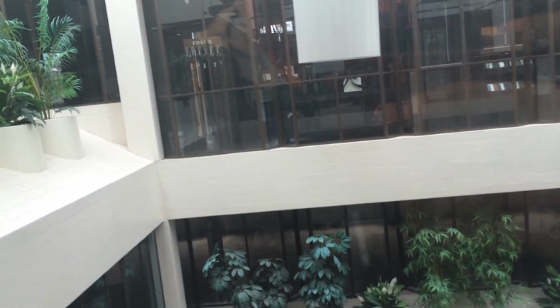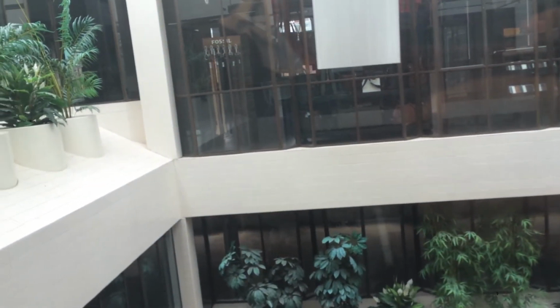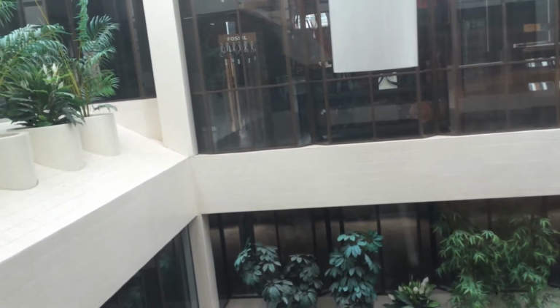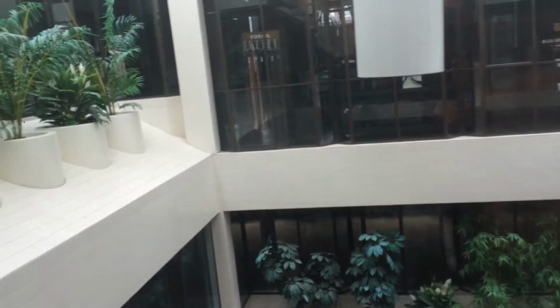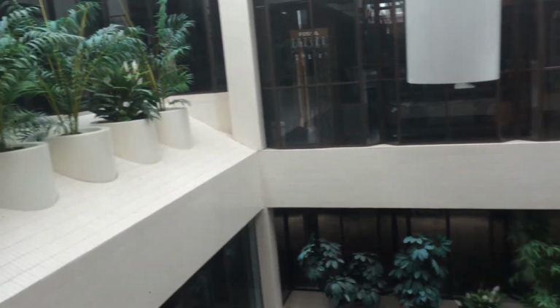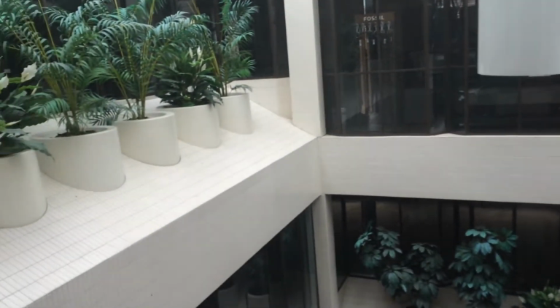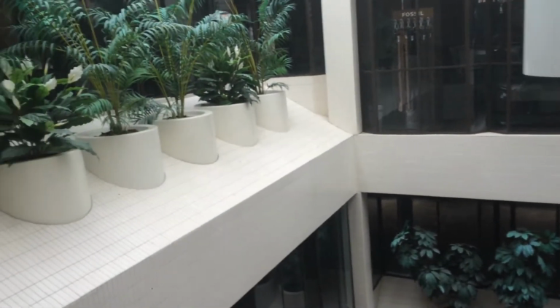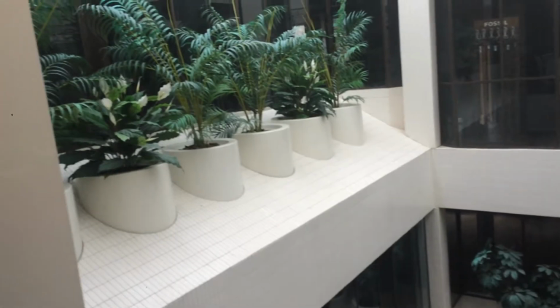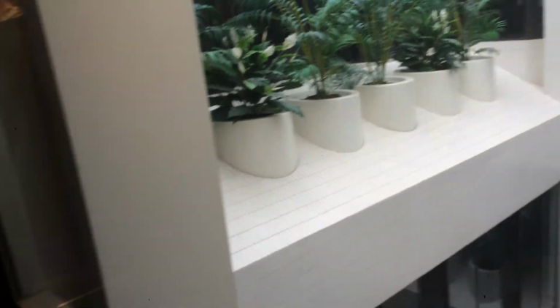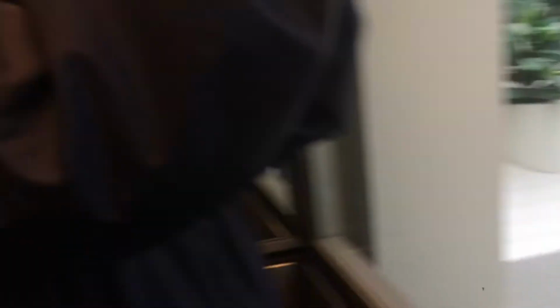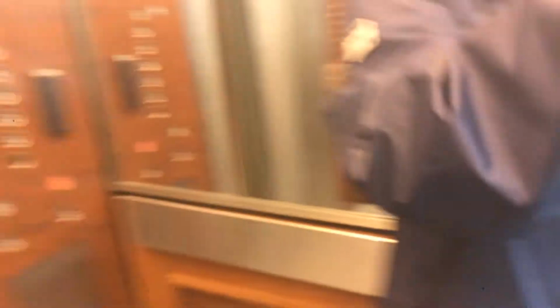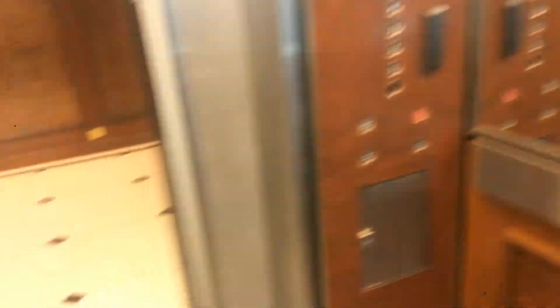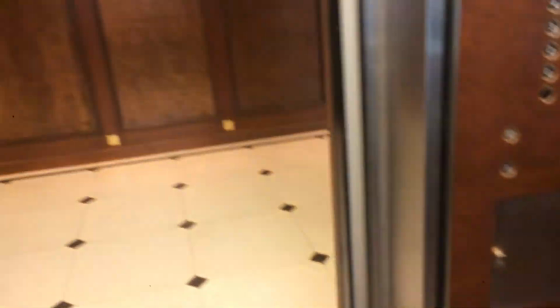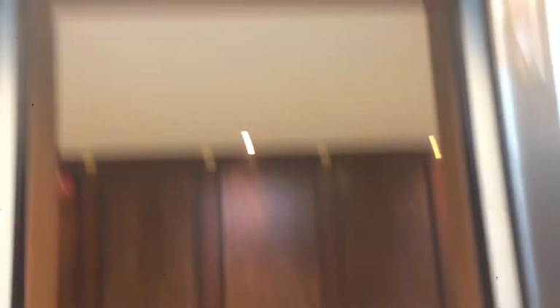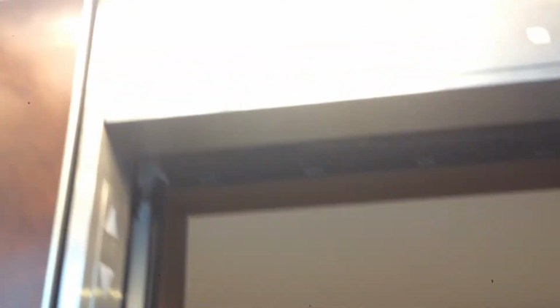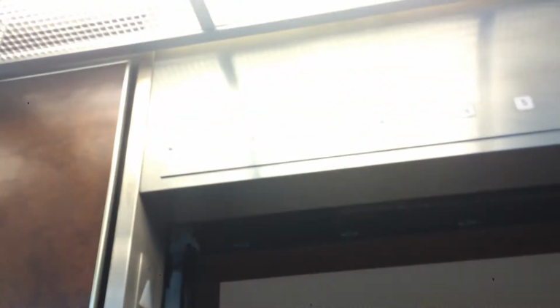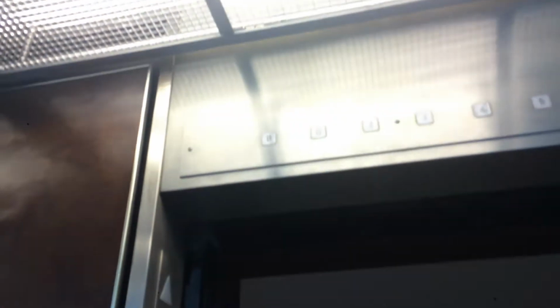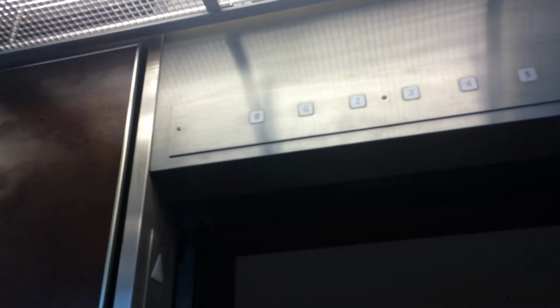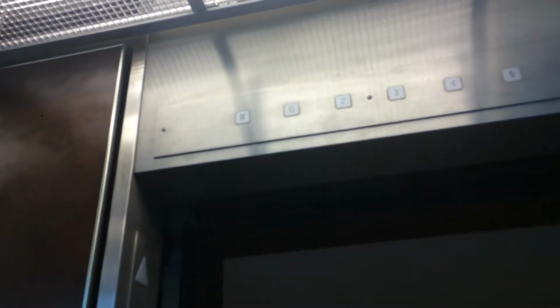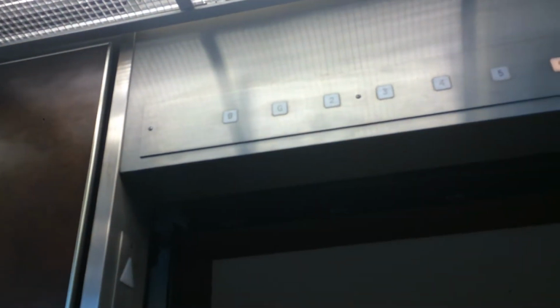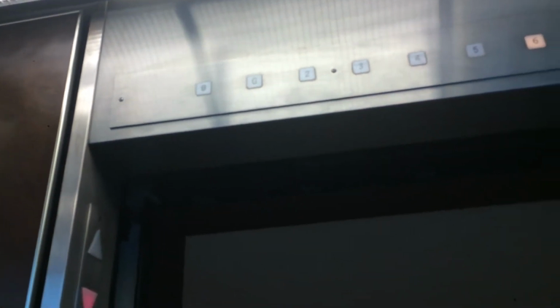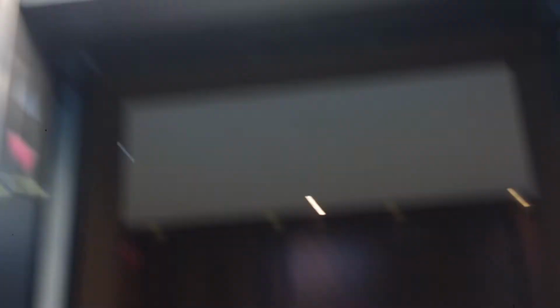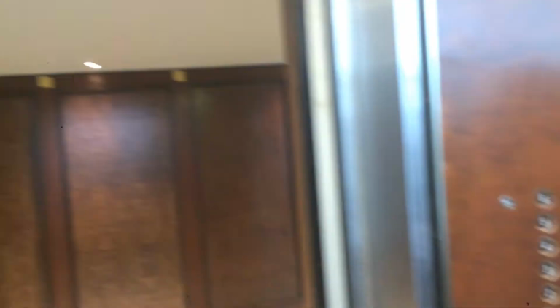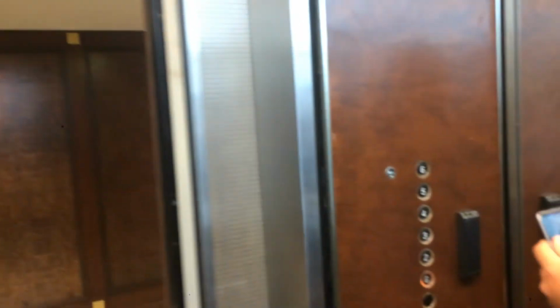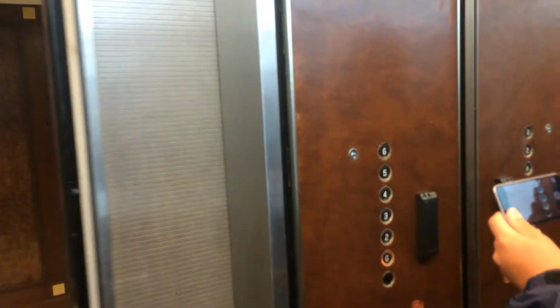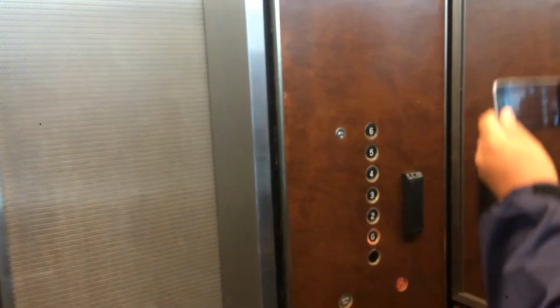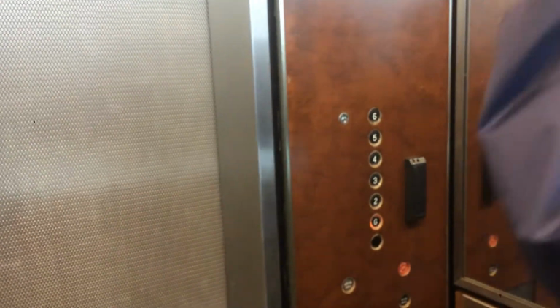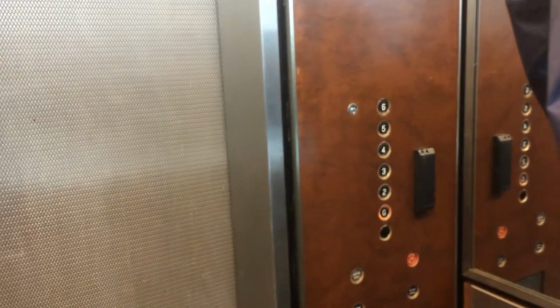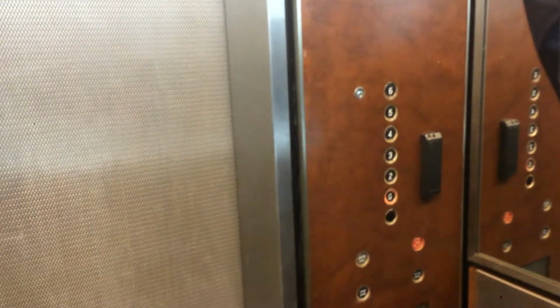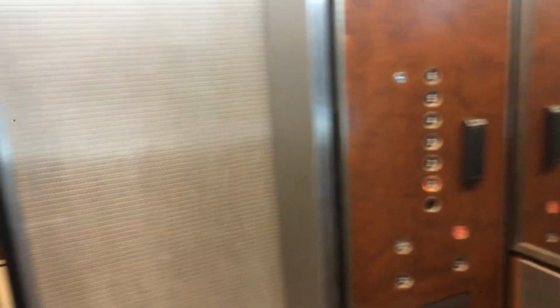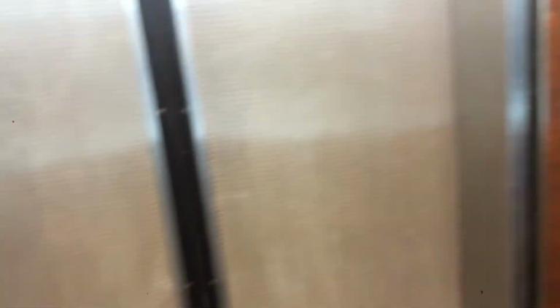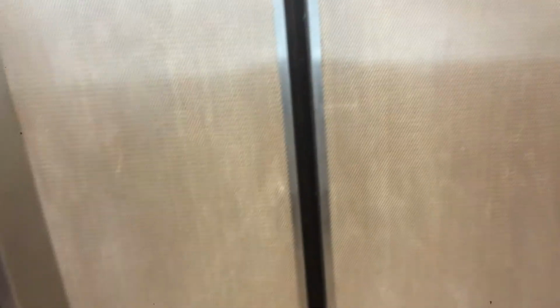Here we are up on six. Alright, let's go down to ground floor. Look at that — look at some buttons. My favorite. I love these buttons.